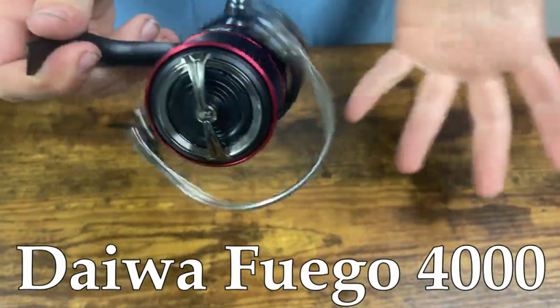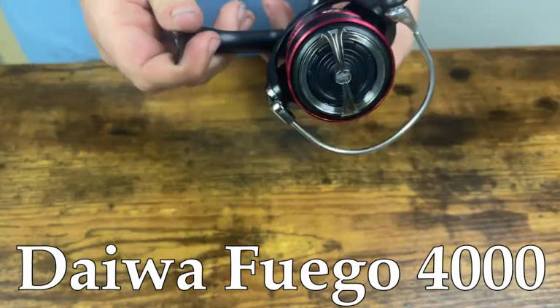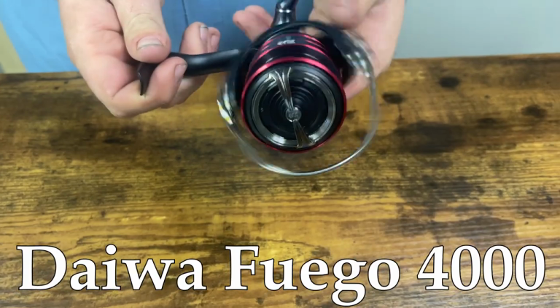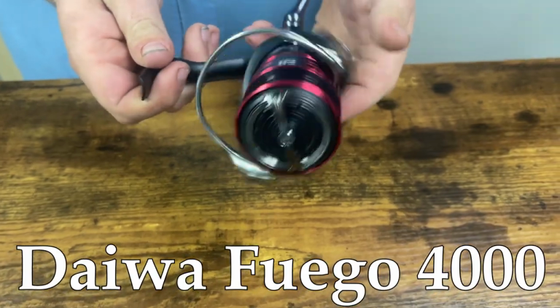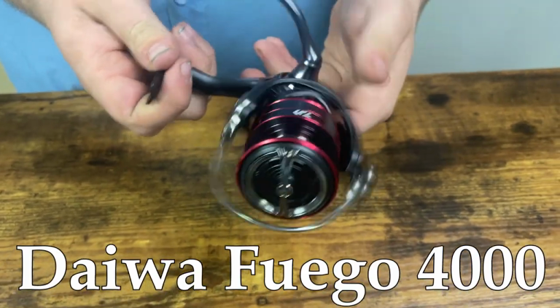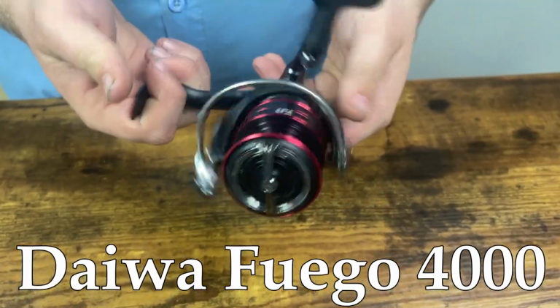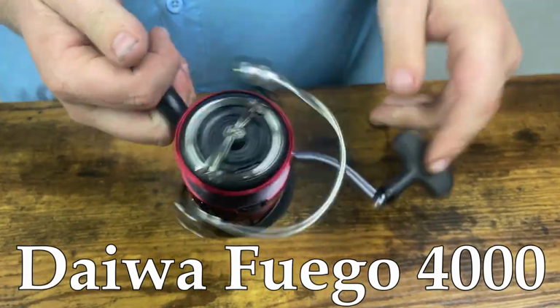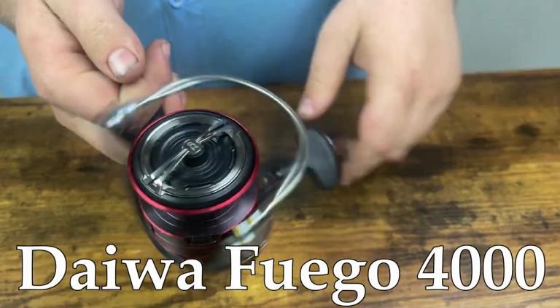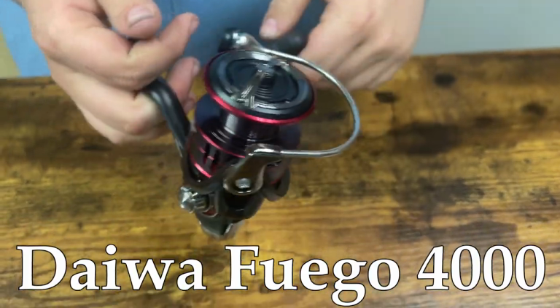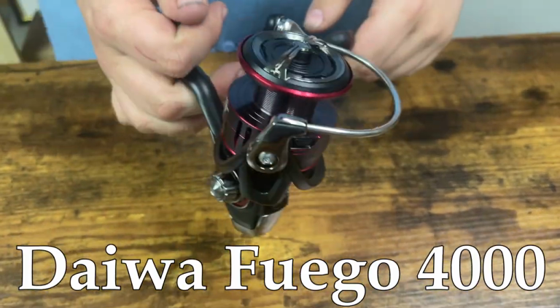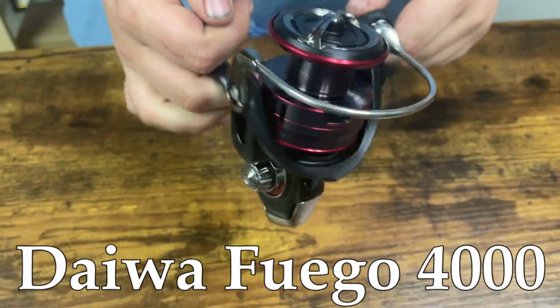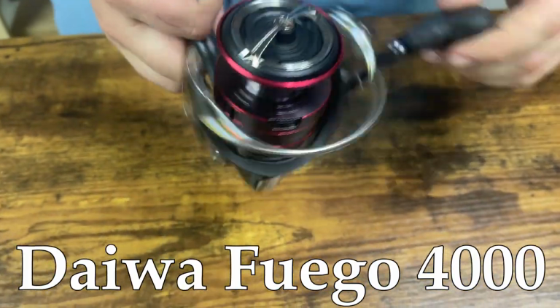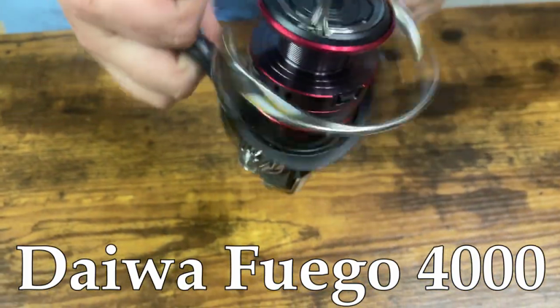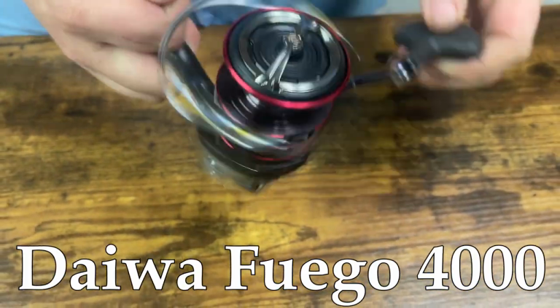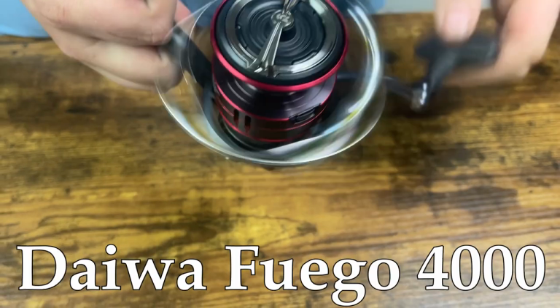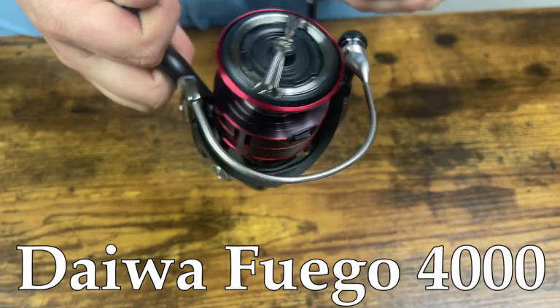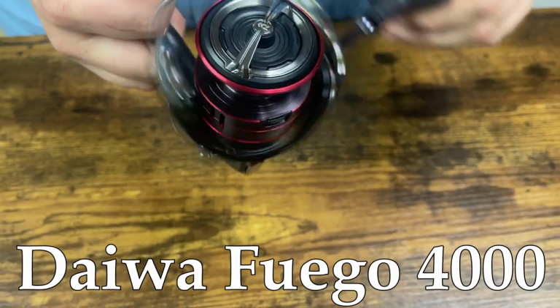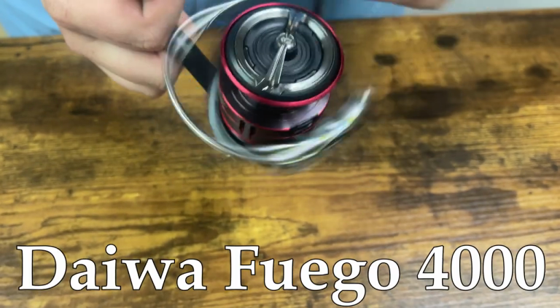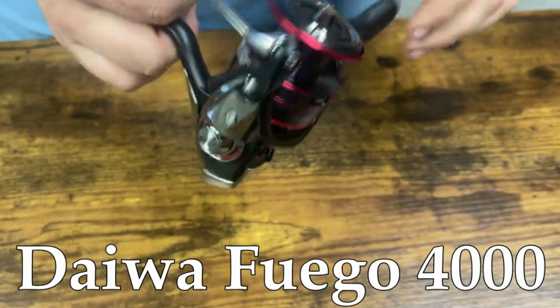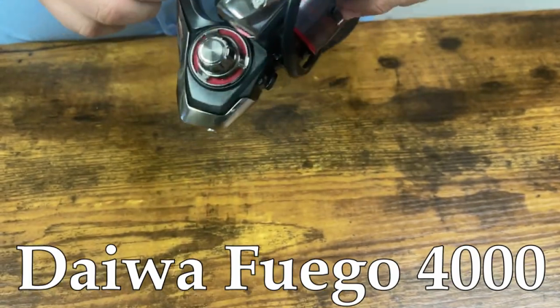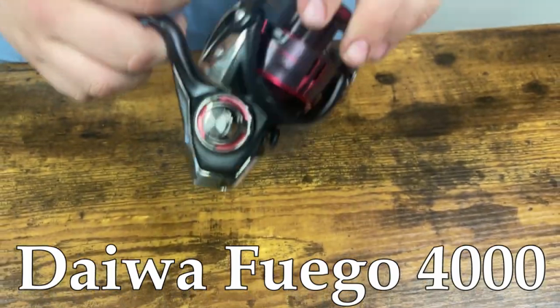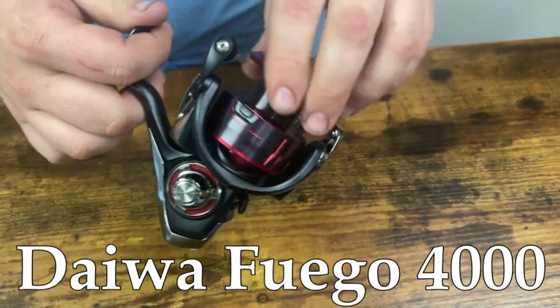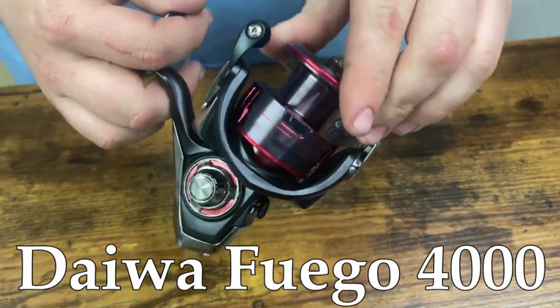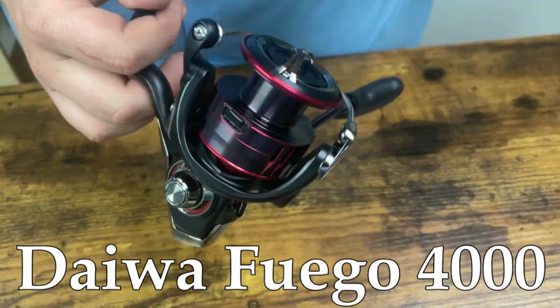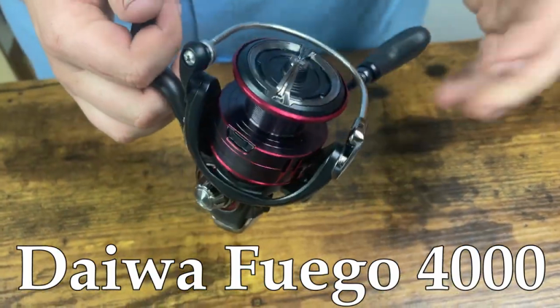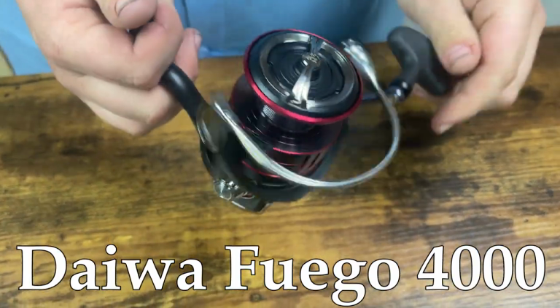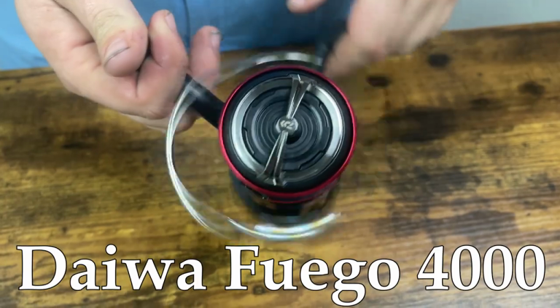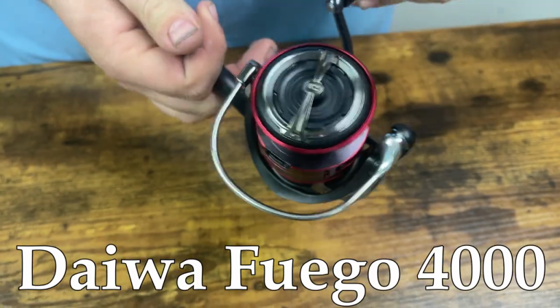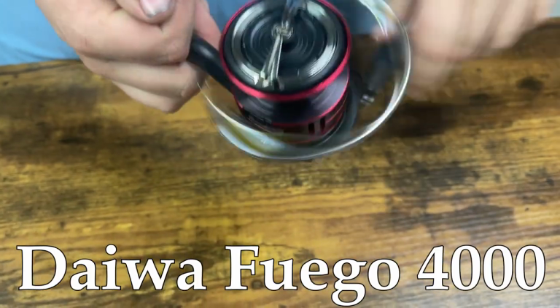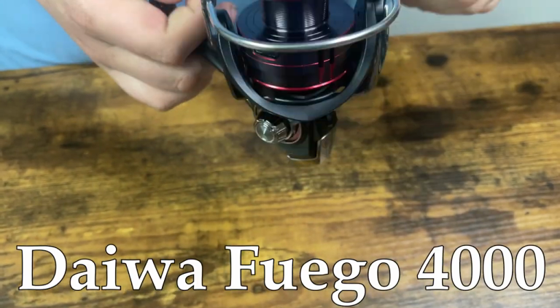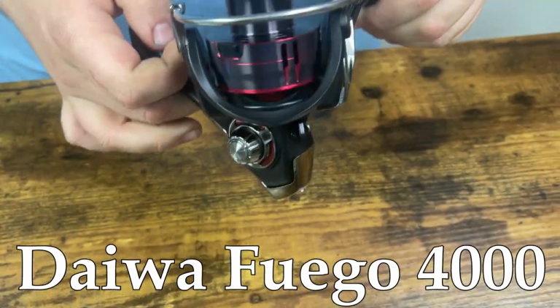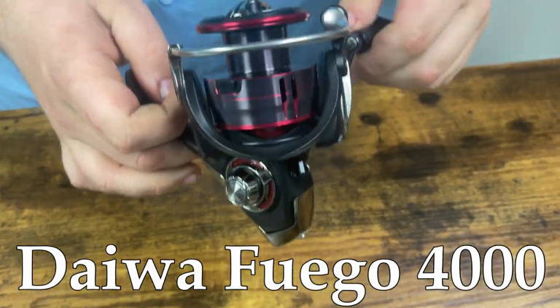Starting out first, it's an incredibly light reel. Going into a few of the specs here, you're getting a 6.2 to 1 gear ratio with 32.5 inches per turn on the handle knob. One of the selling features of this reel is that it's an extremely light reel at only 8.6 ounces for the size of this.